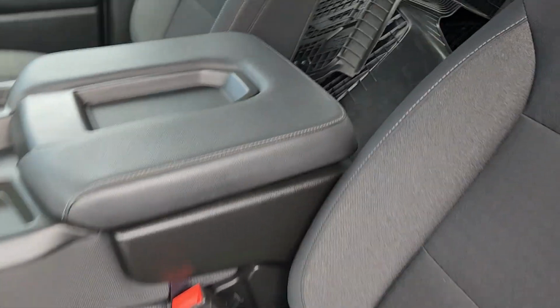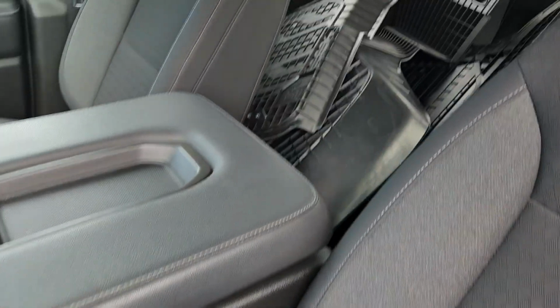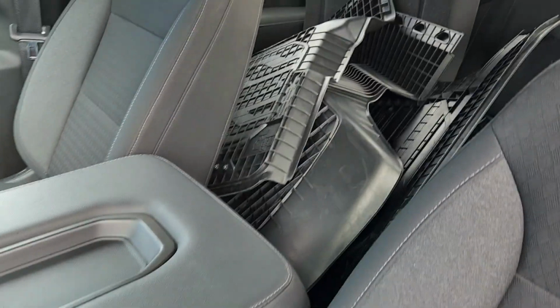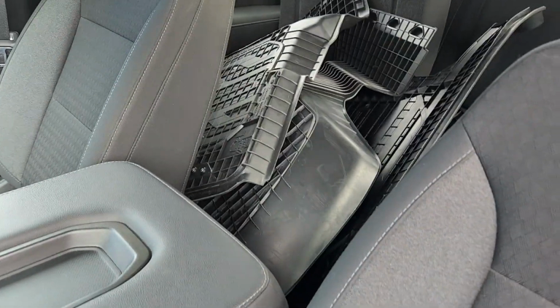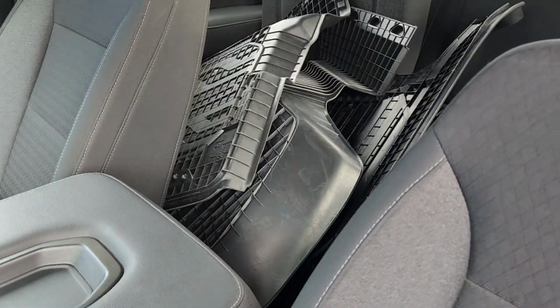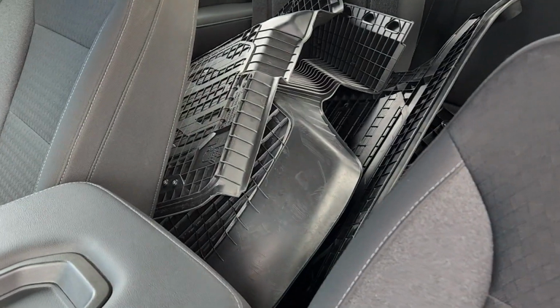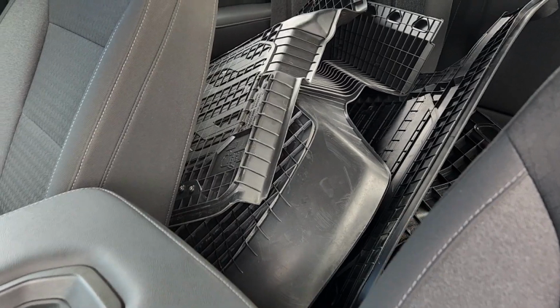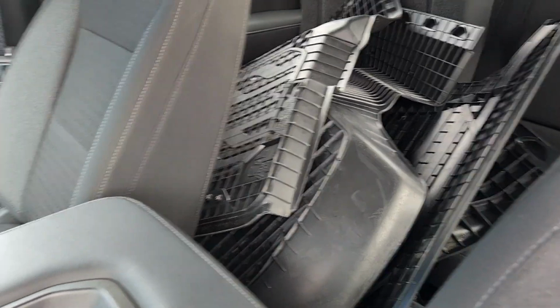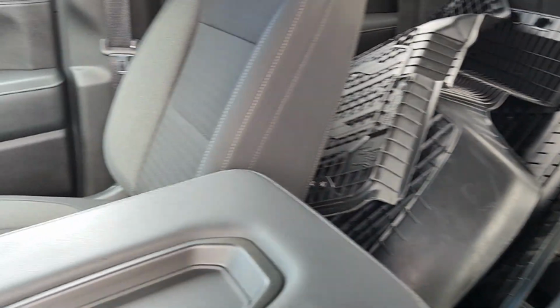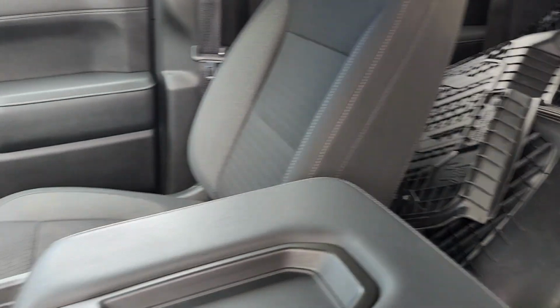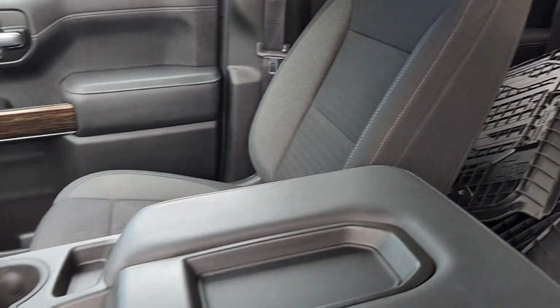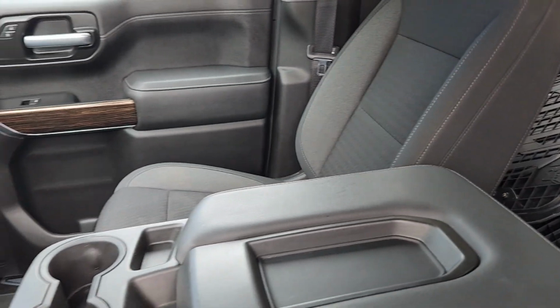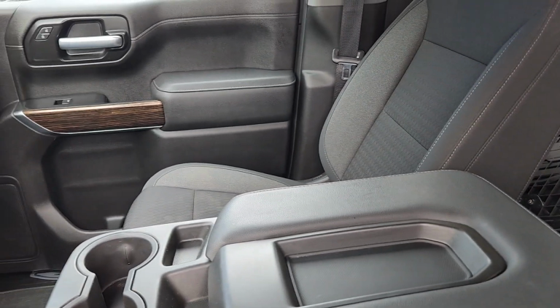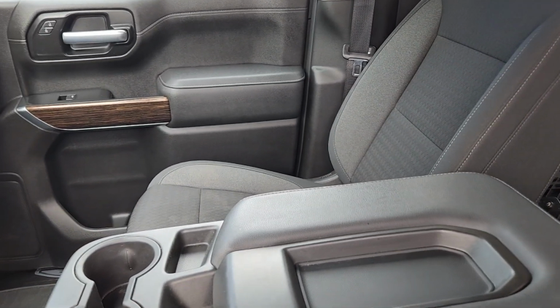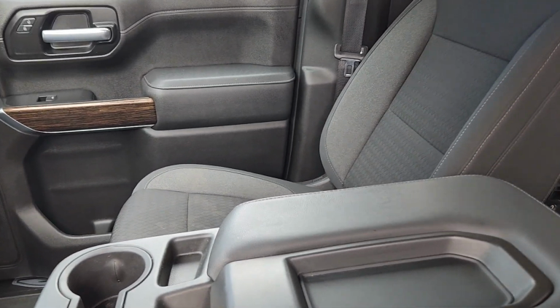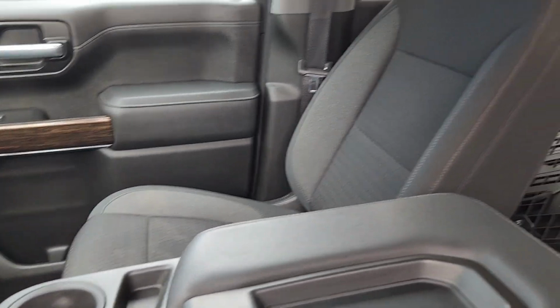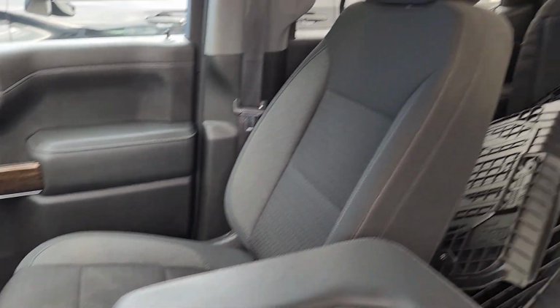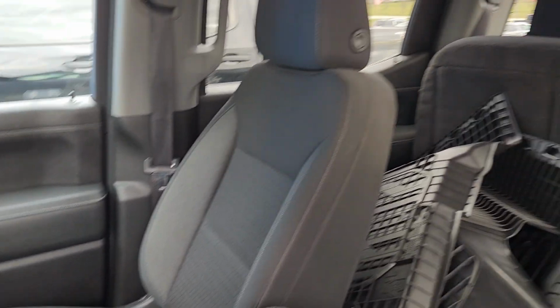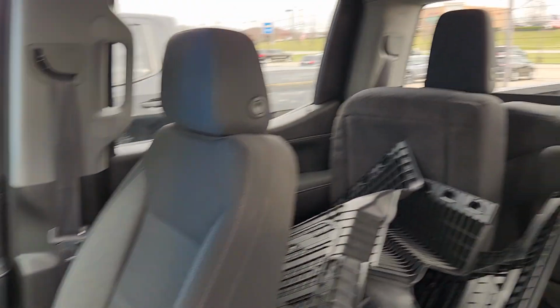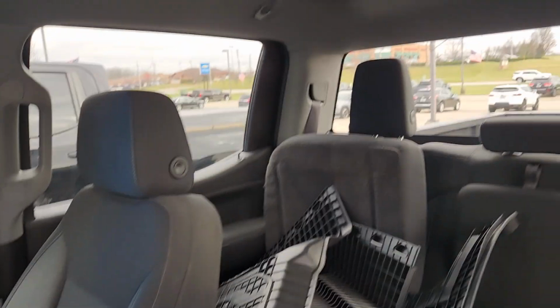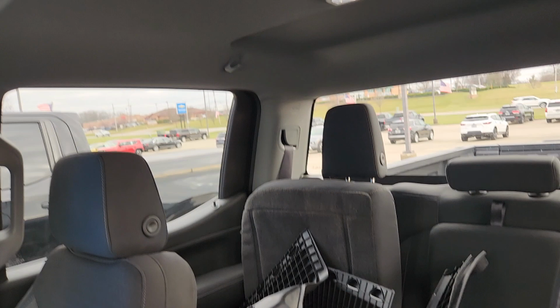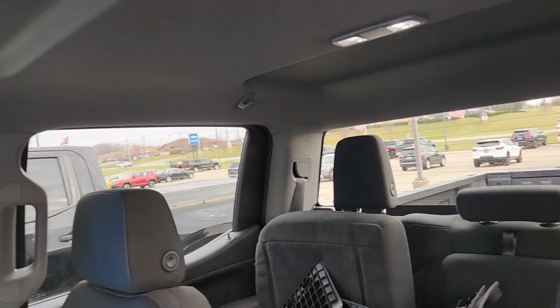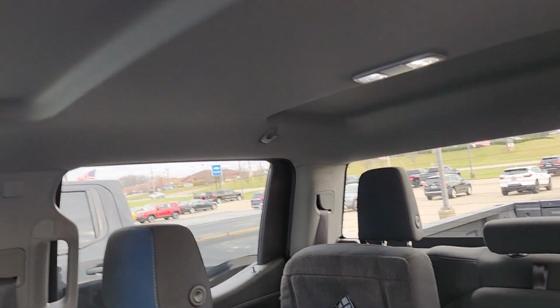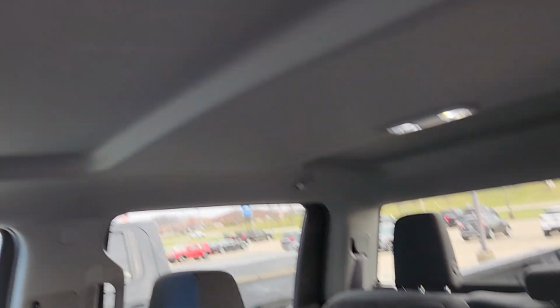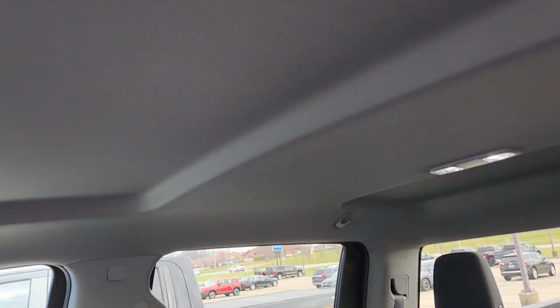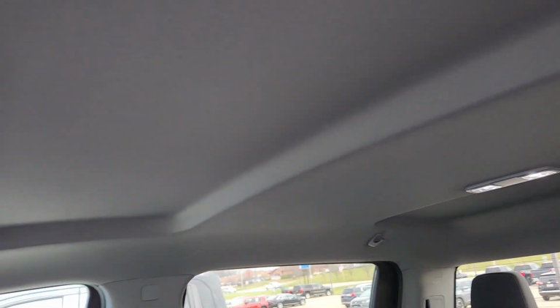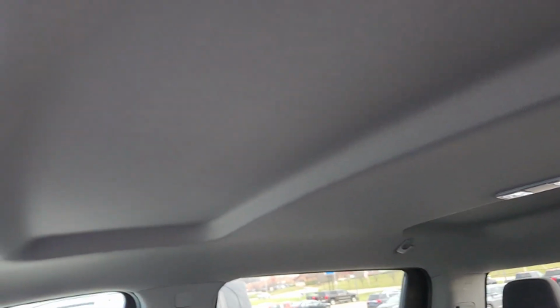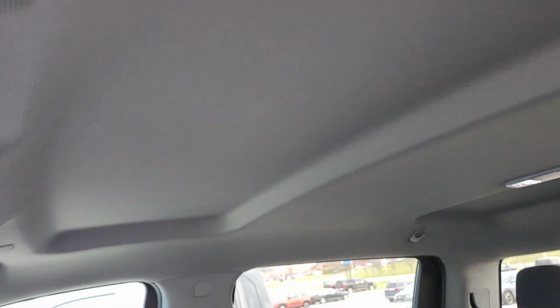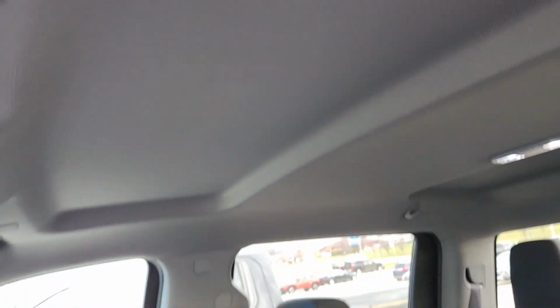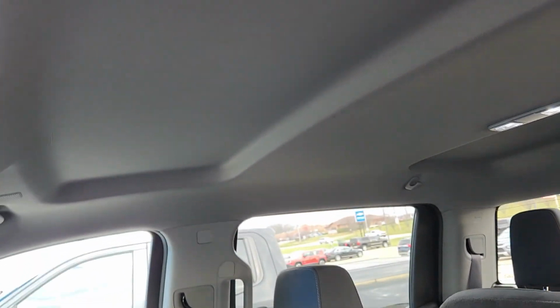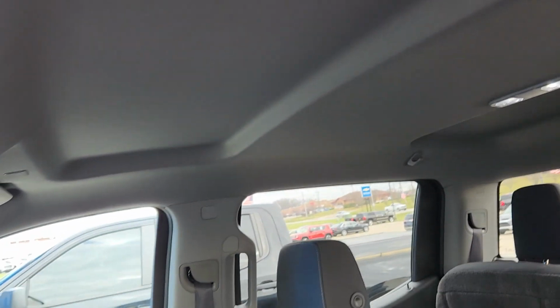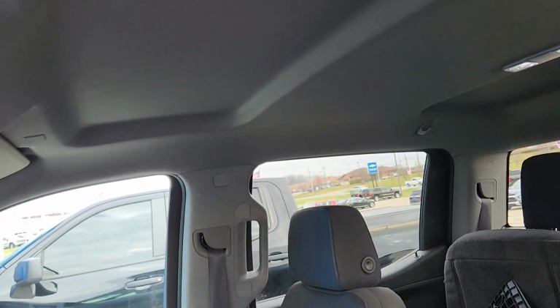It does have the all-weather floor liners. It does have a trailer brake controller also. Wish I had a sunroof, but it's not a perfect world.